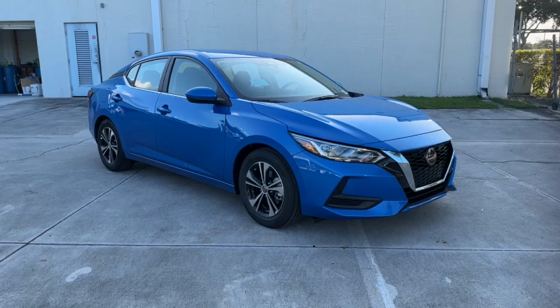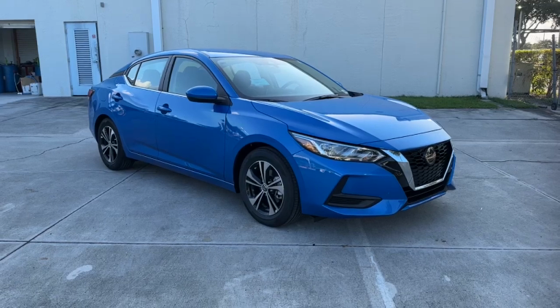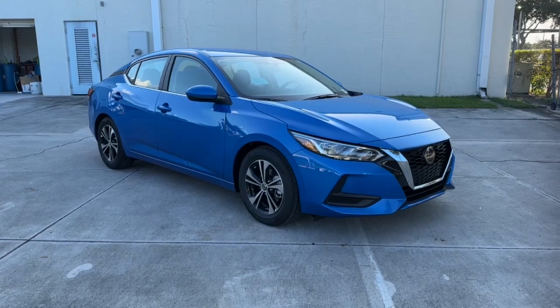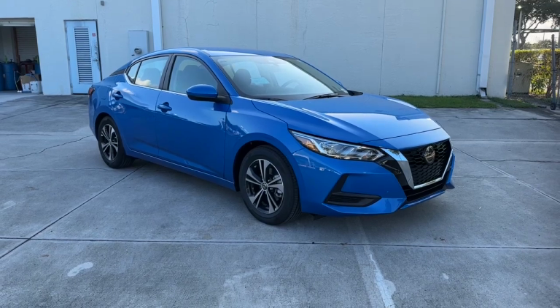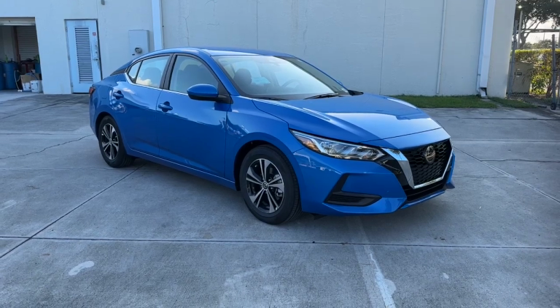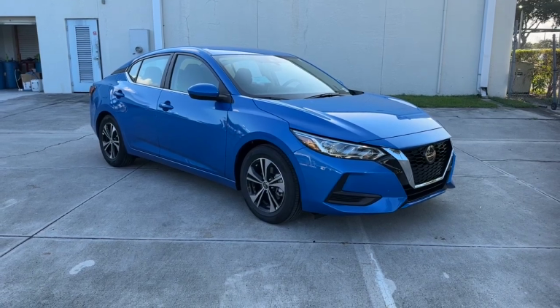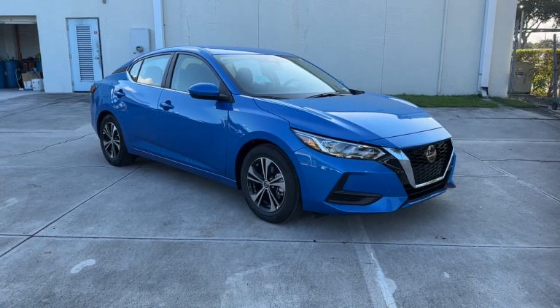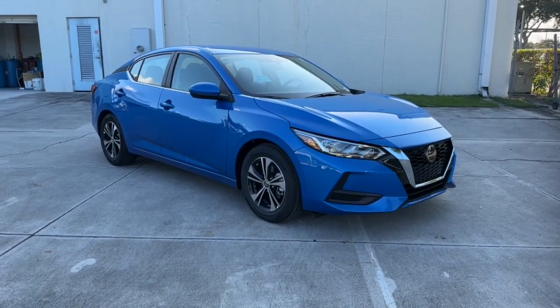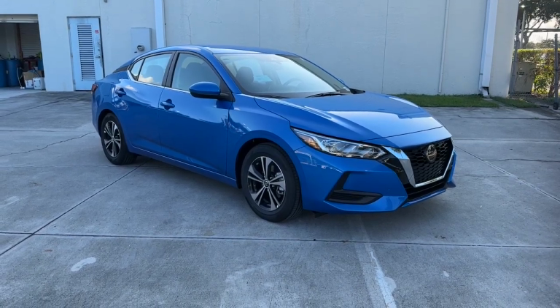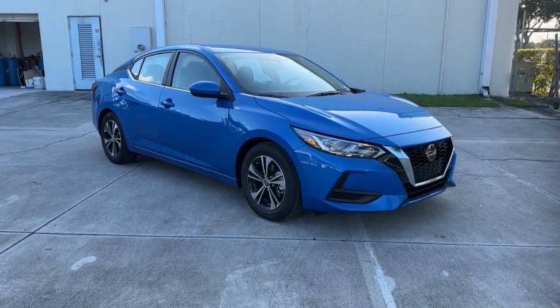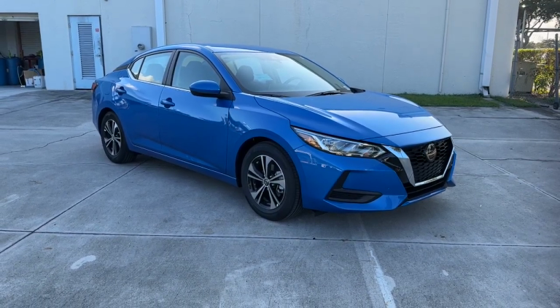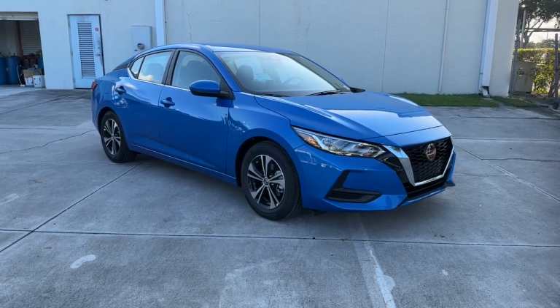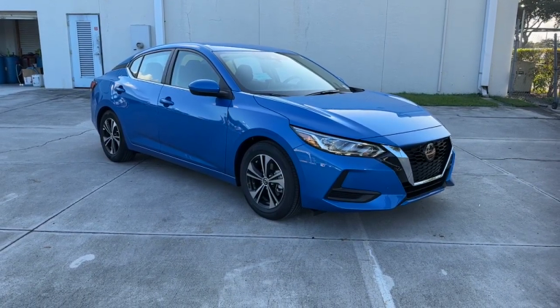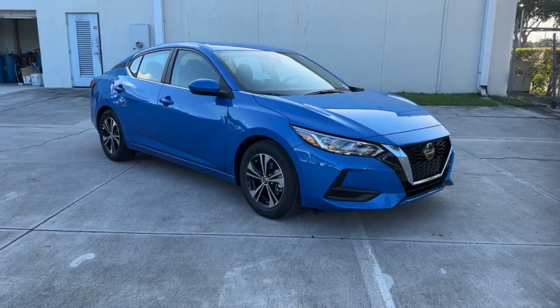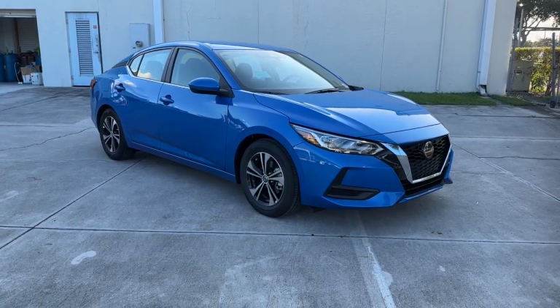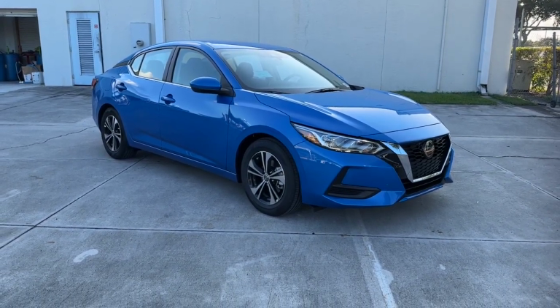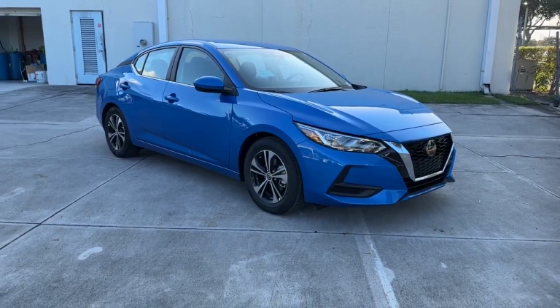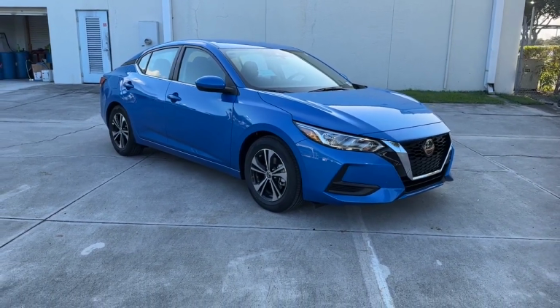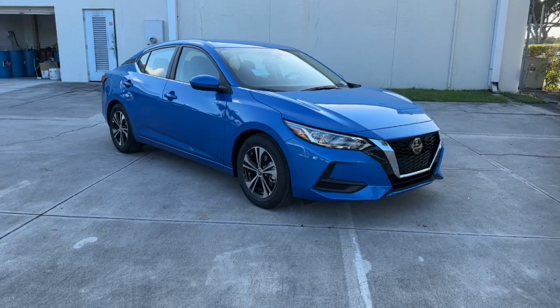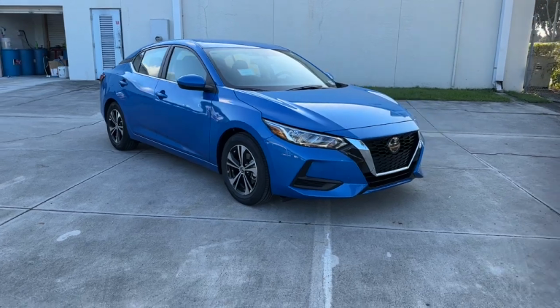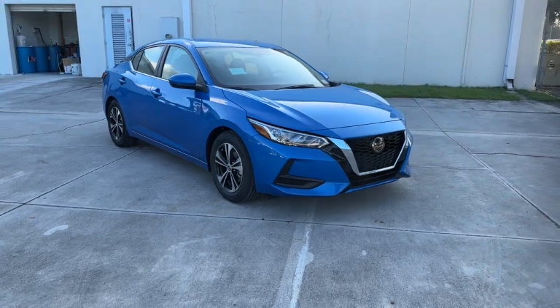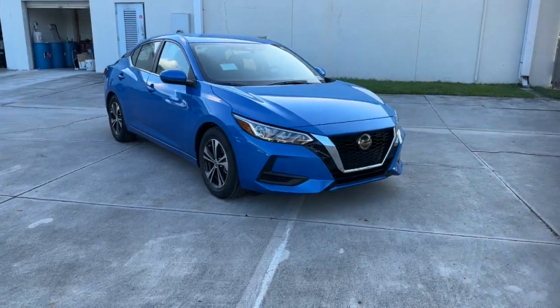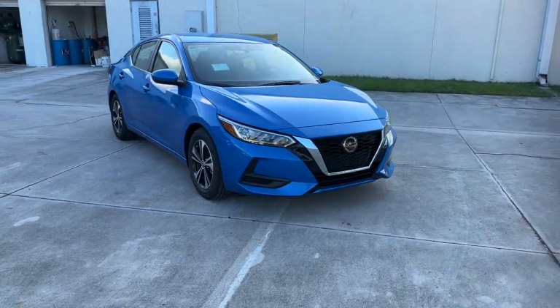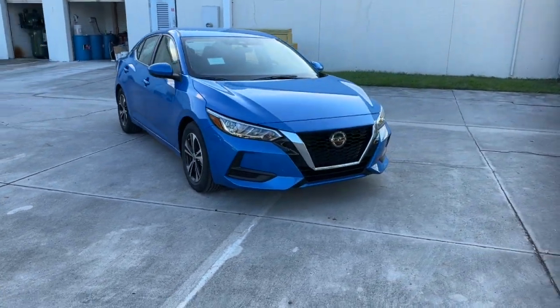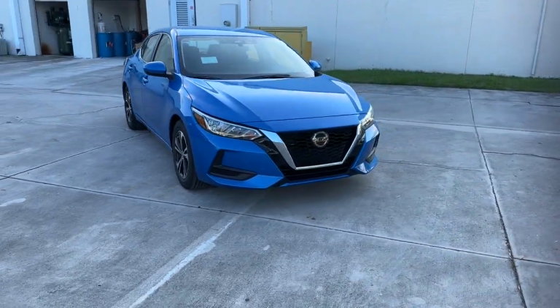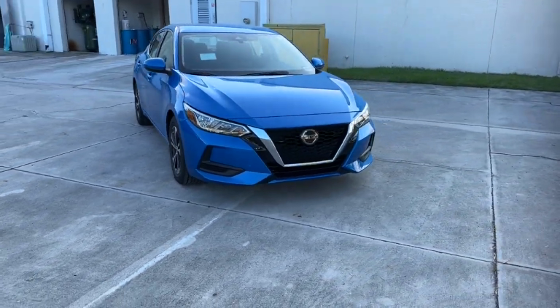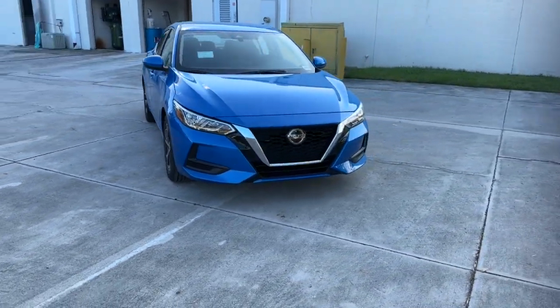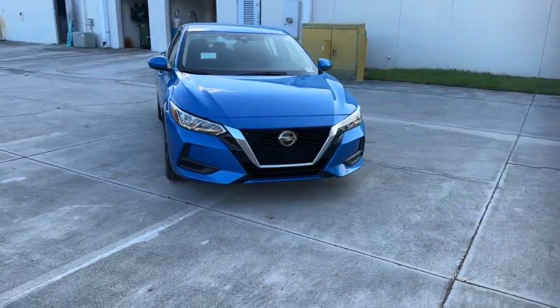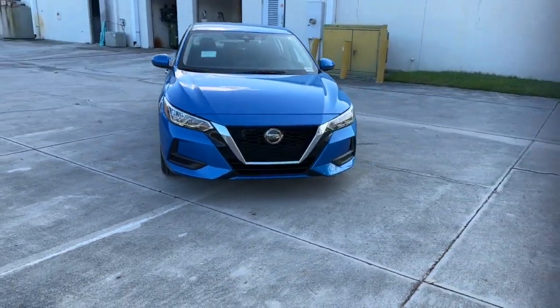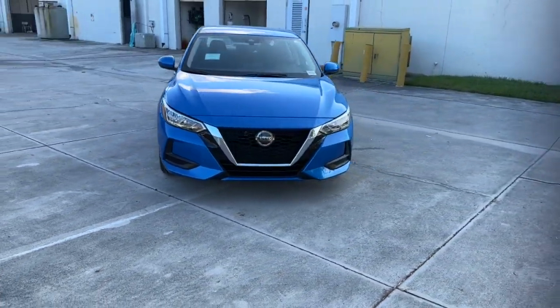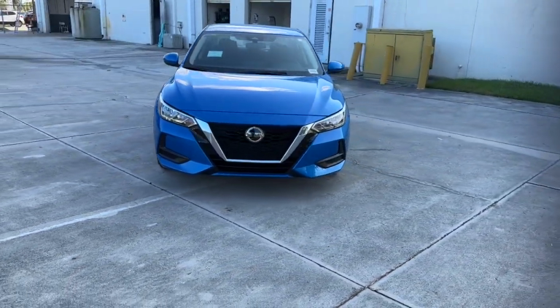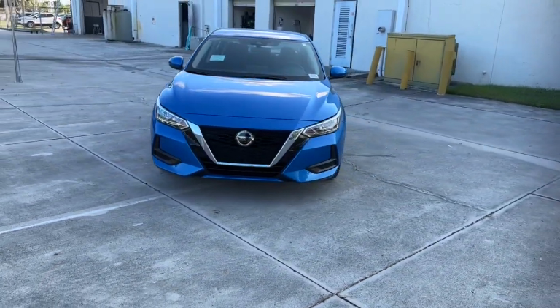Can you see yourself in the 2023 Nissan Sentra? This roomy Sentra makes your daily drive fun, comfortable, and convenient.